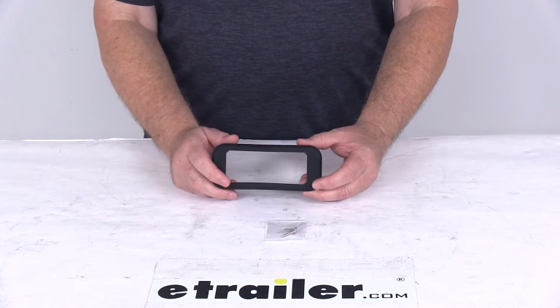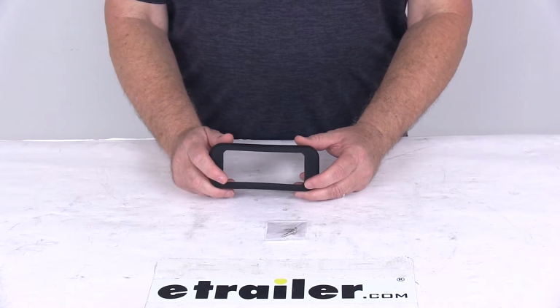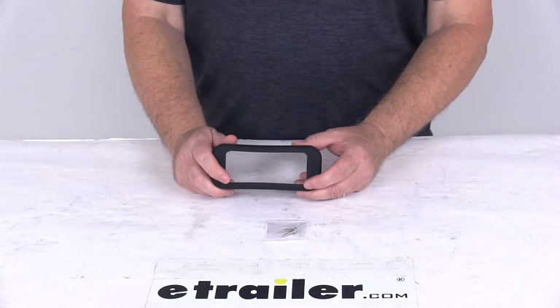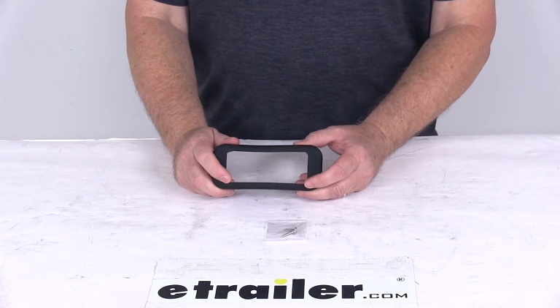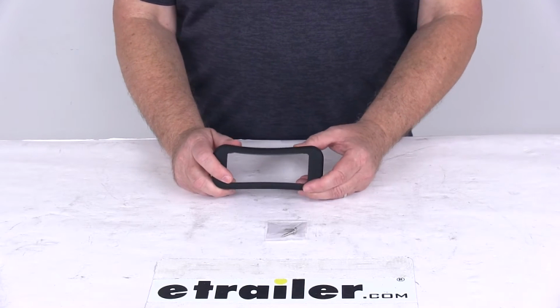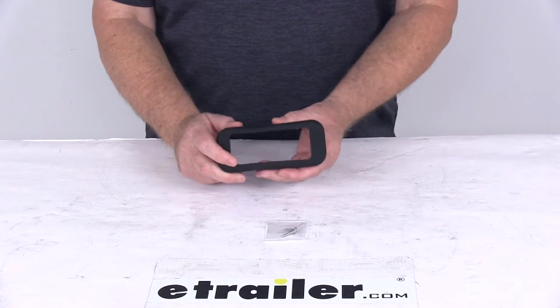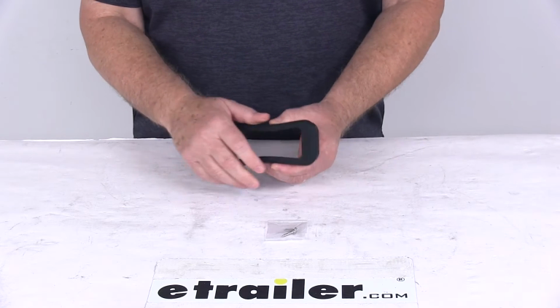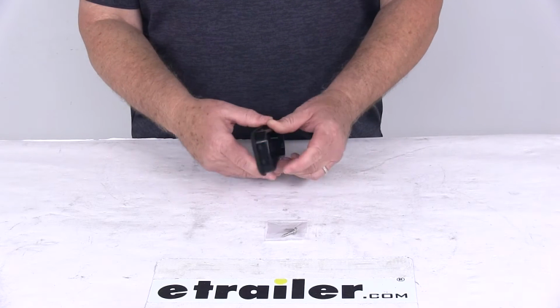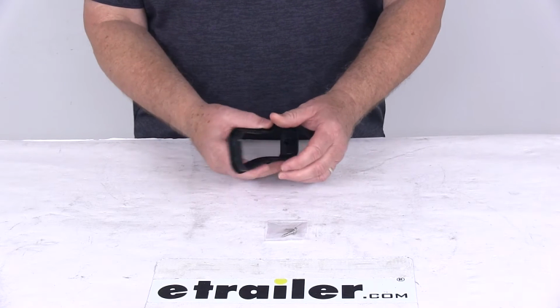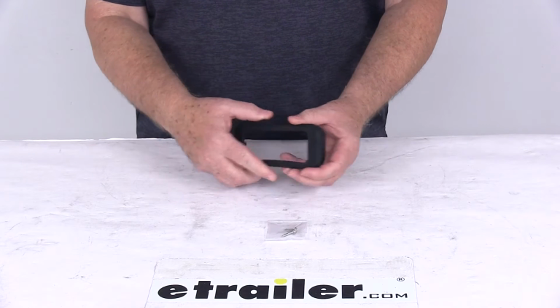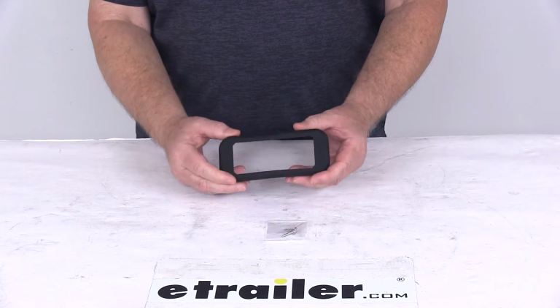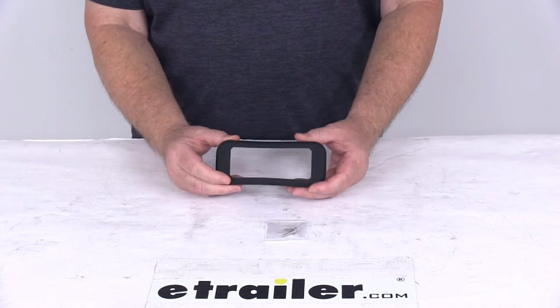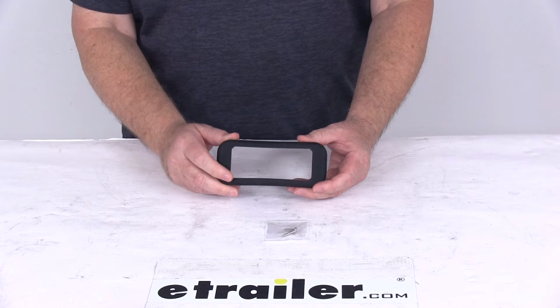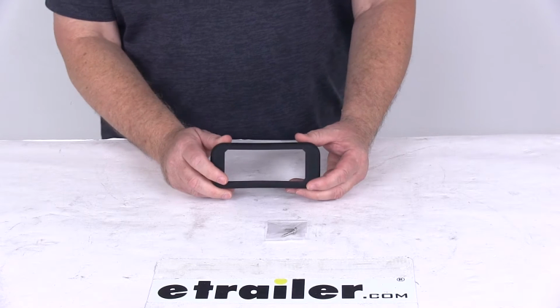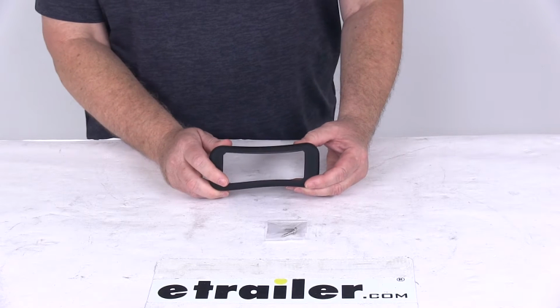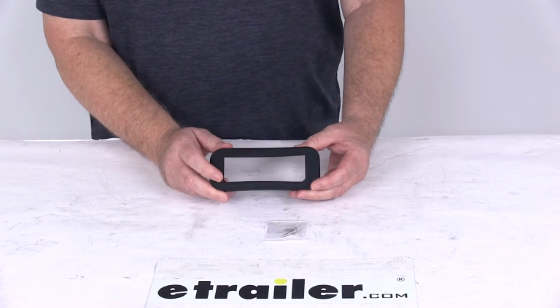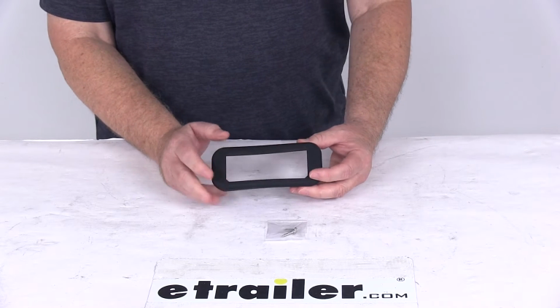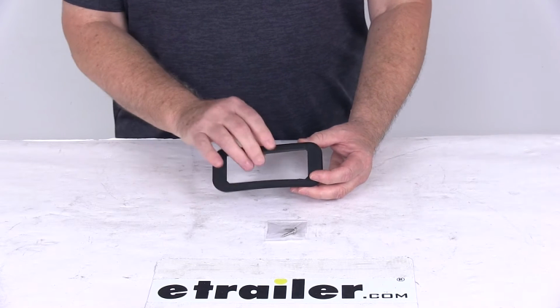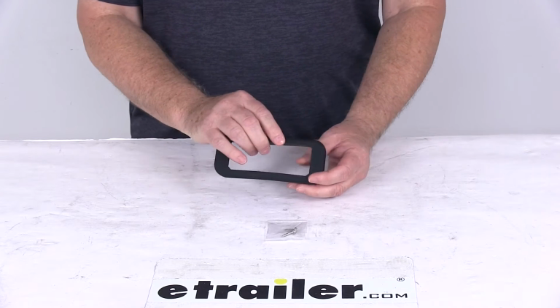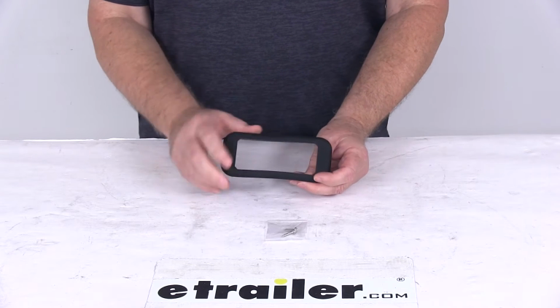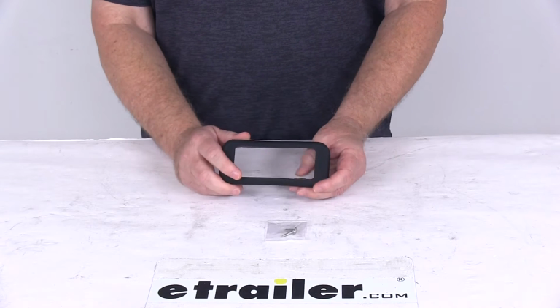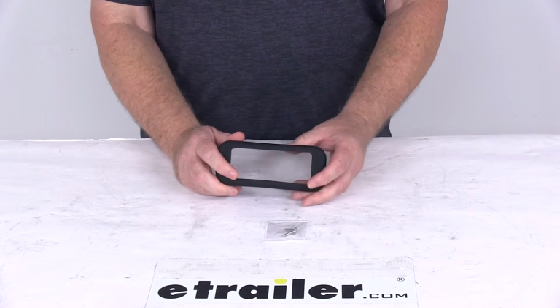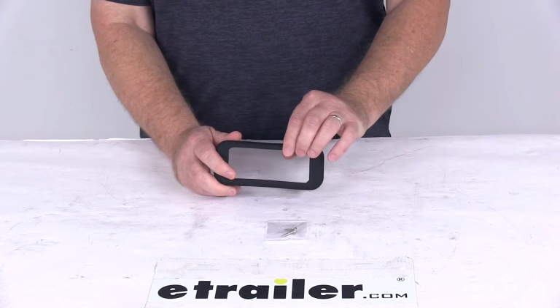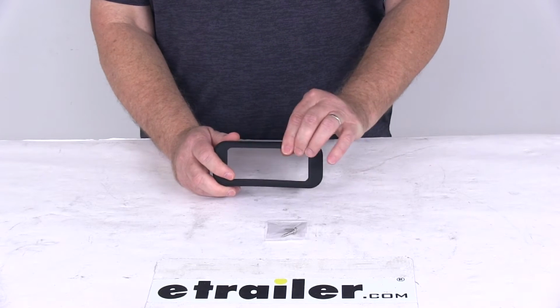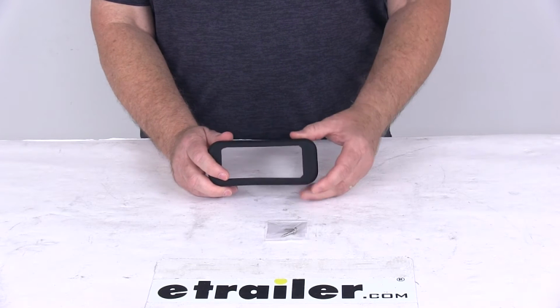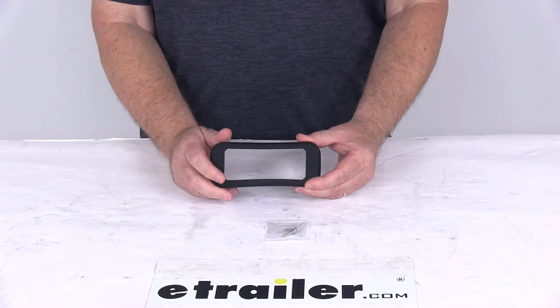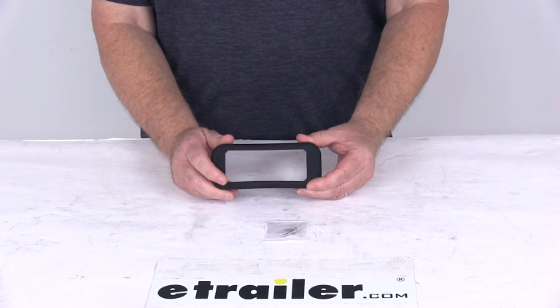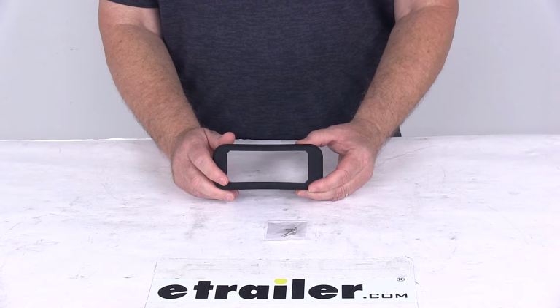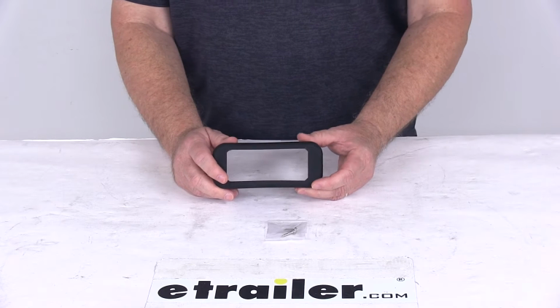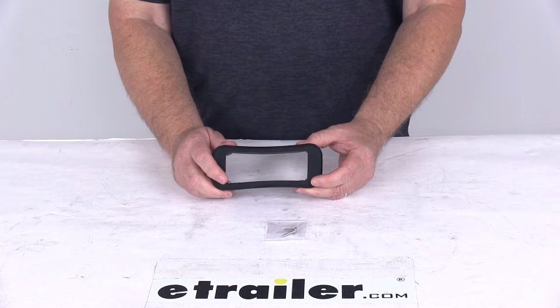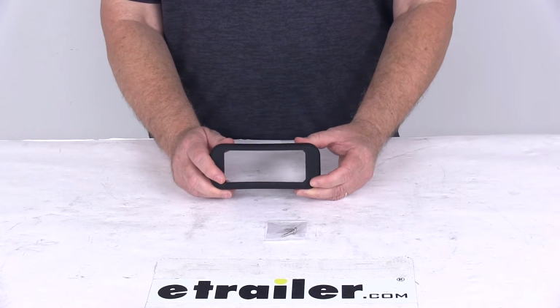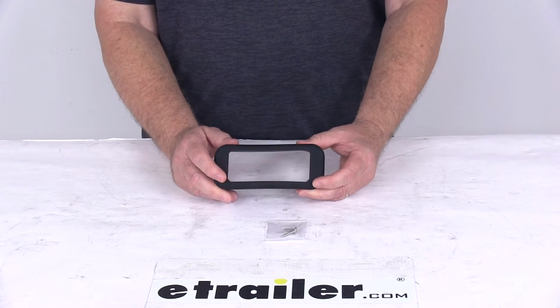Today we're going to take a look at the black rubber grommet for the five and a quarter inch long rectangular 12 LED strobe light. This is used for recessed mounting of the five and a quarter inch long 12 LED surface mount strobe light.